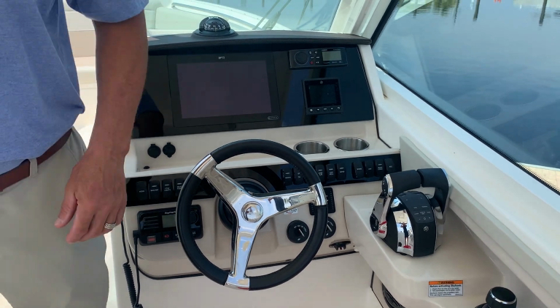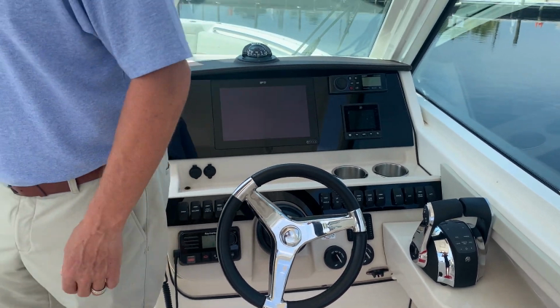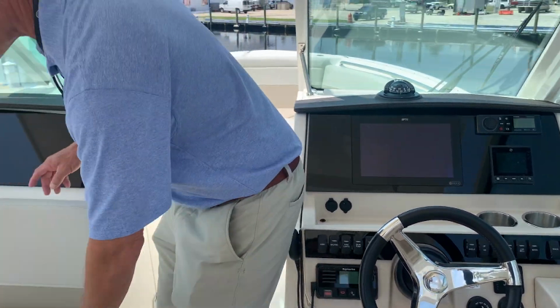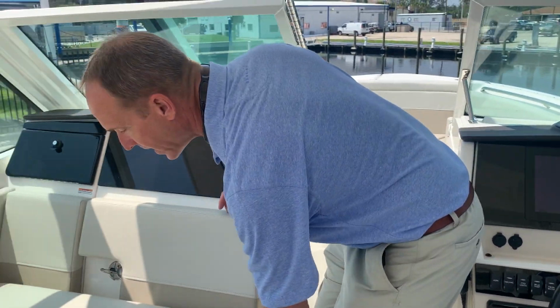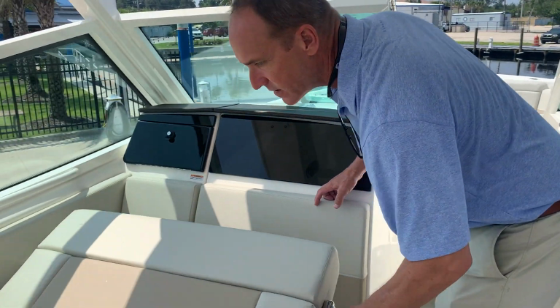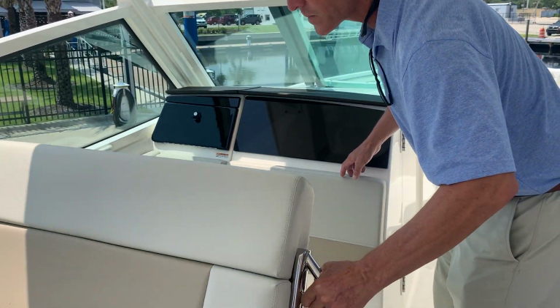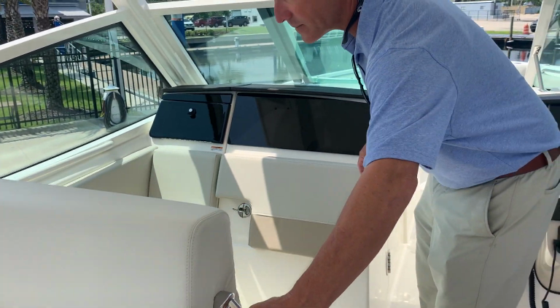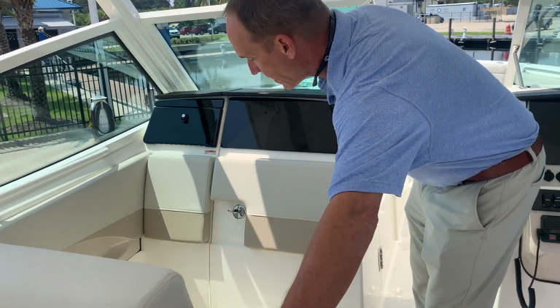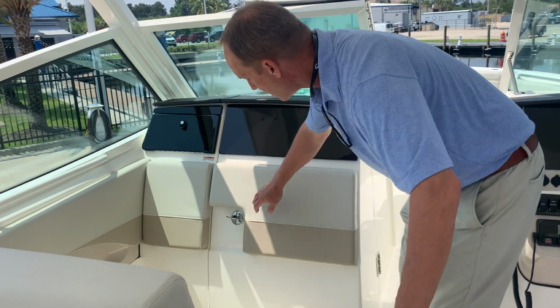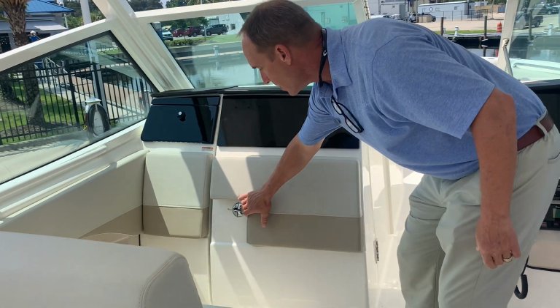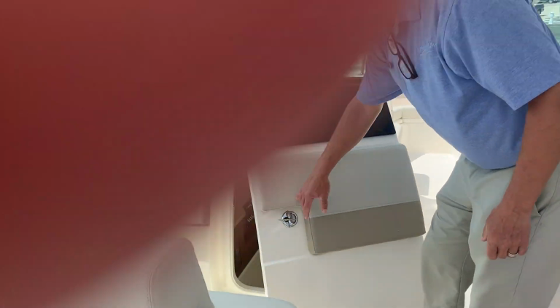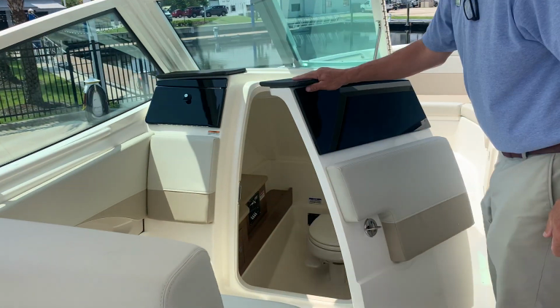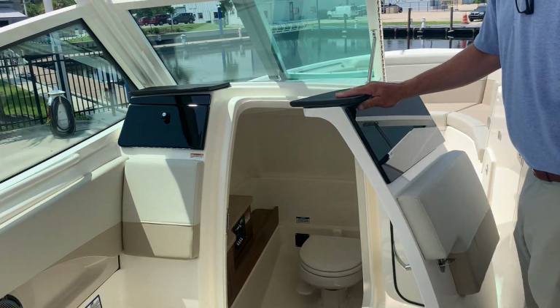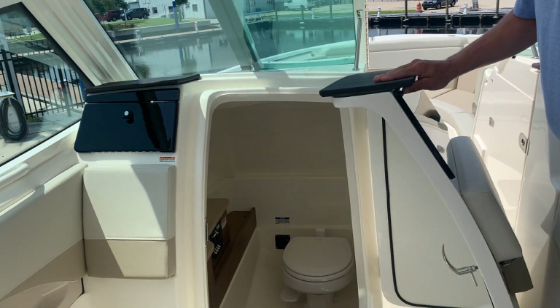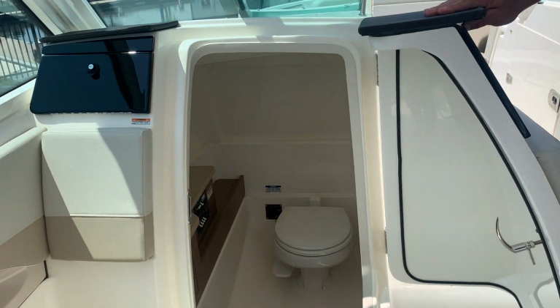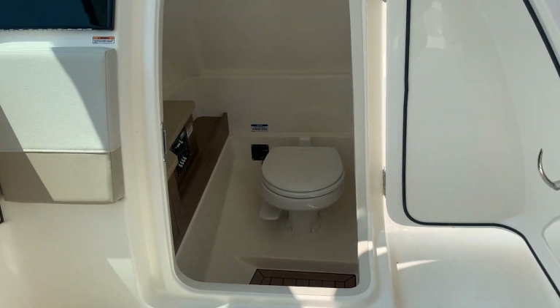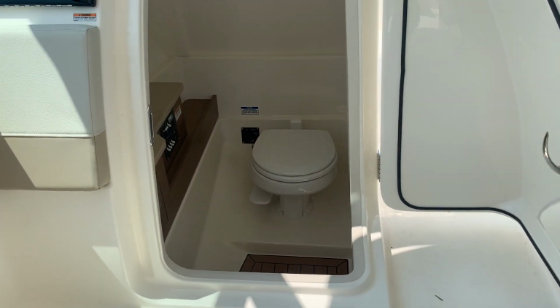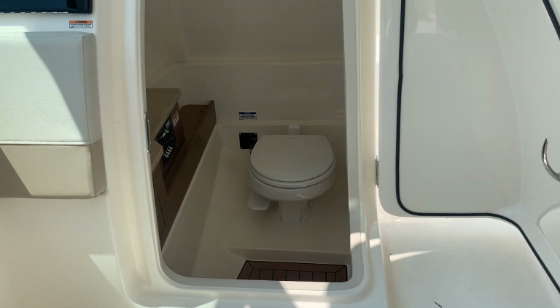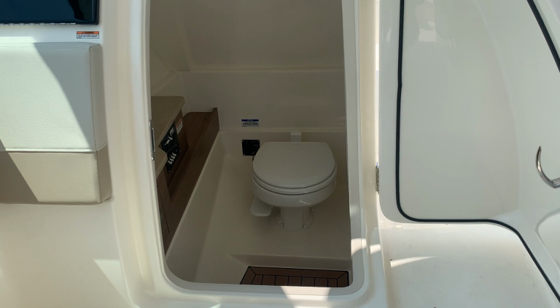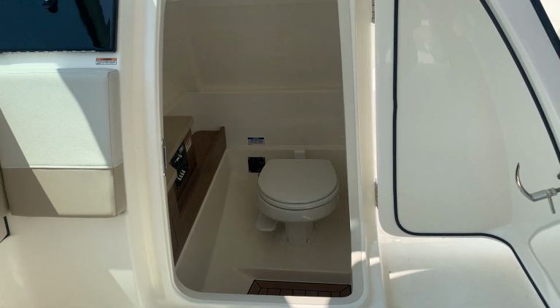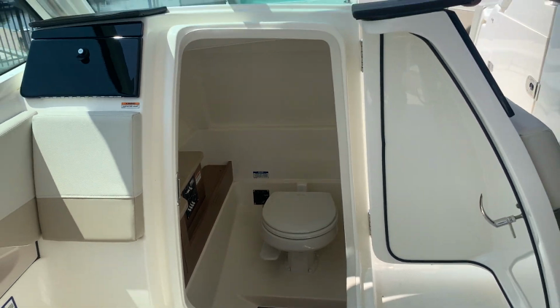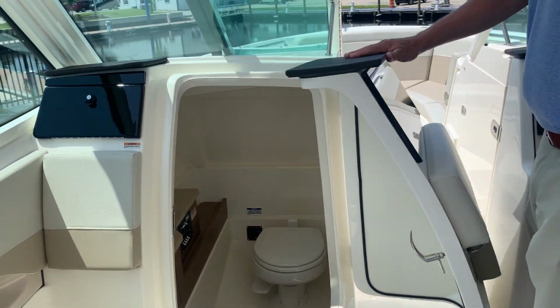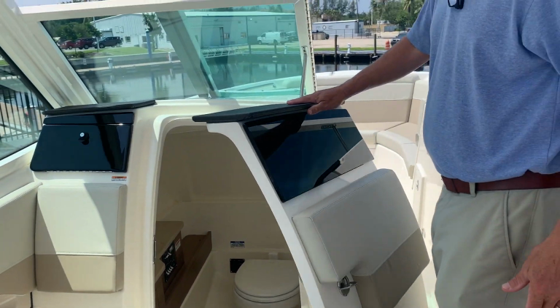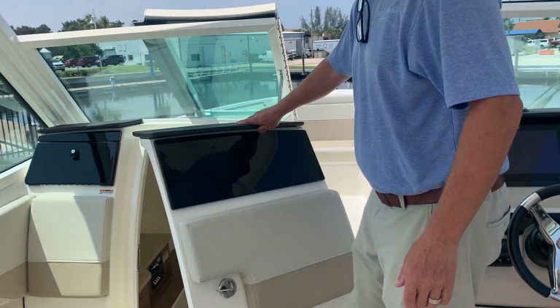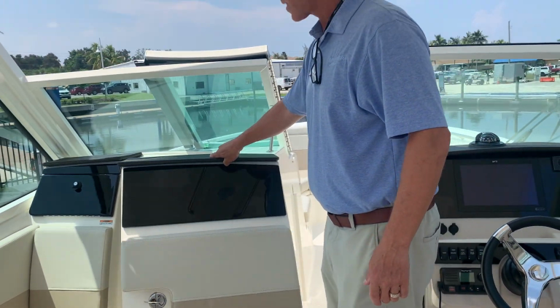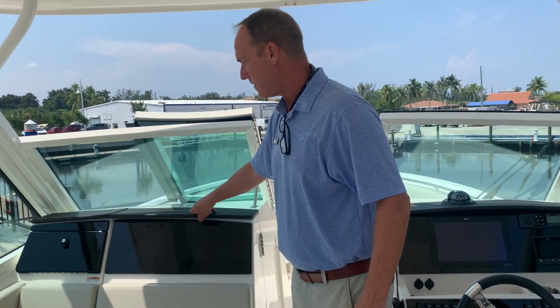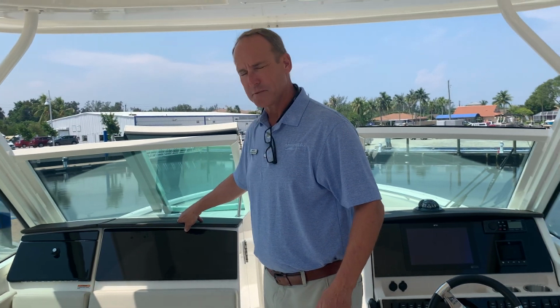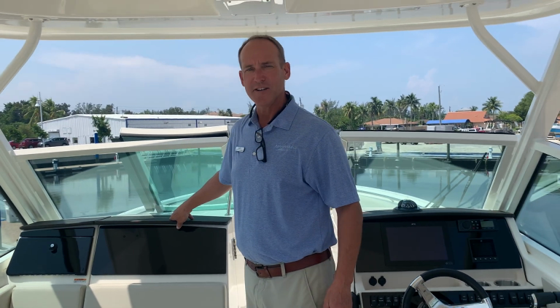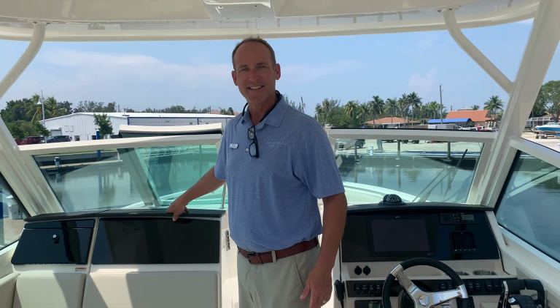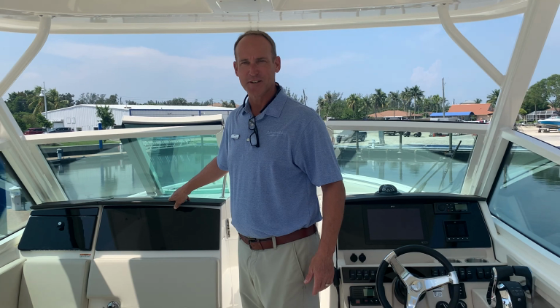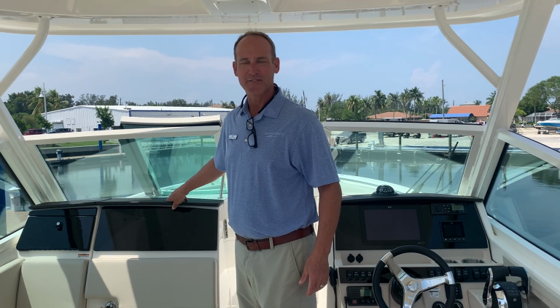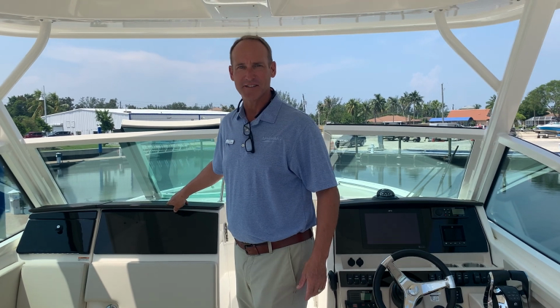On this side, in front of the companion seat, as I flip this back up, you'll notice a very large, well-appointed head compartment with a vacuum flush head. It's very large and very comfortable. If you absolutely need to use one, there's a good one right there for you.